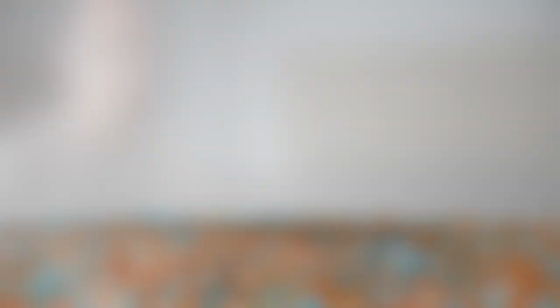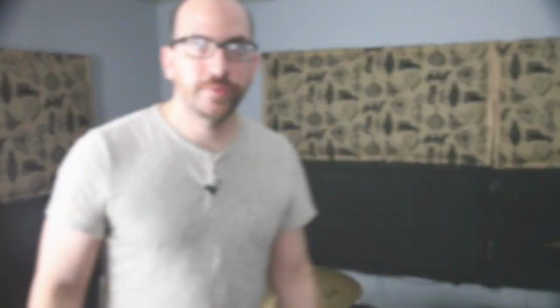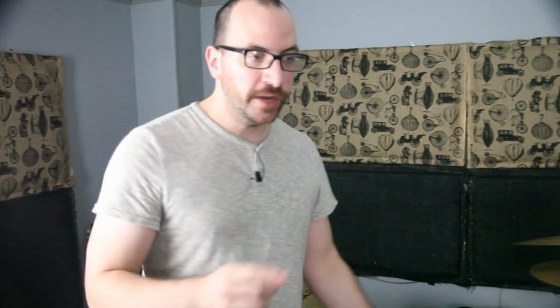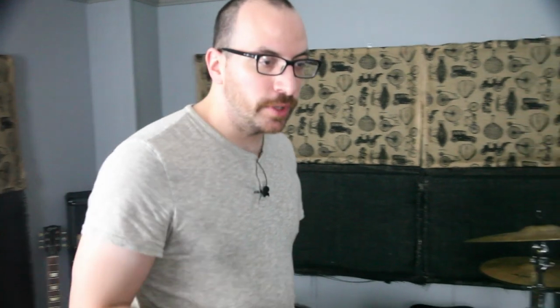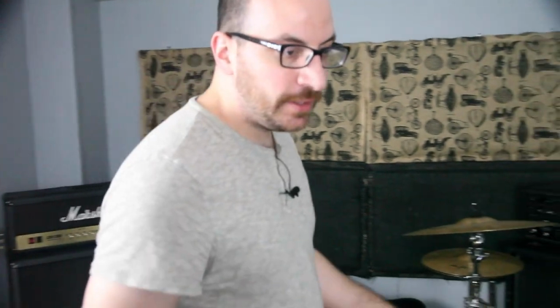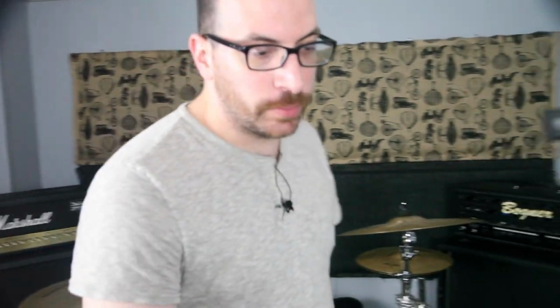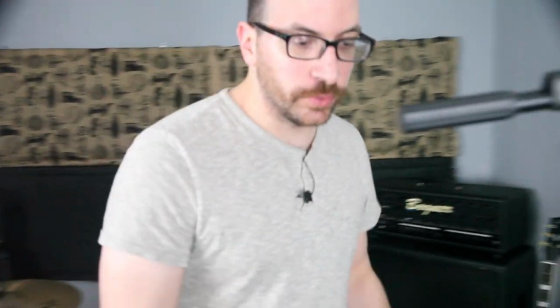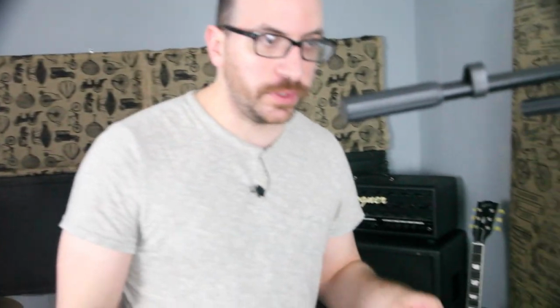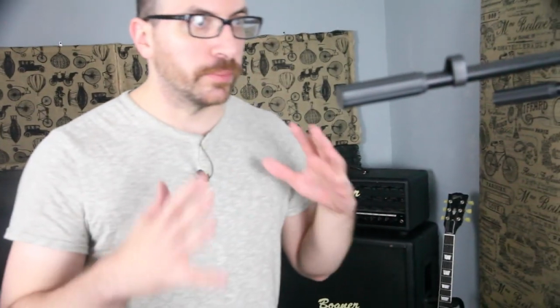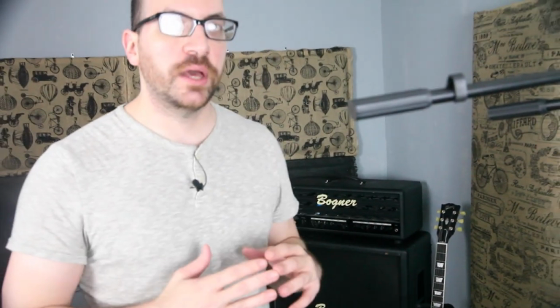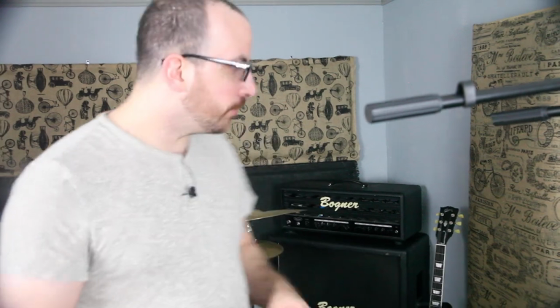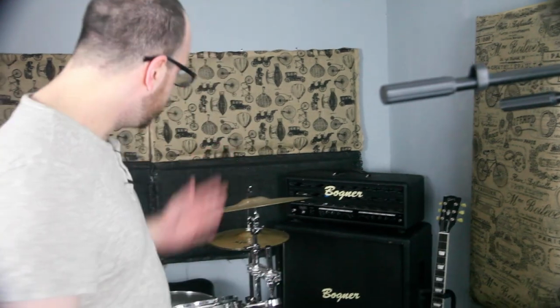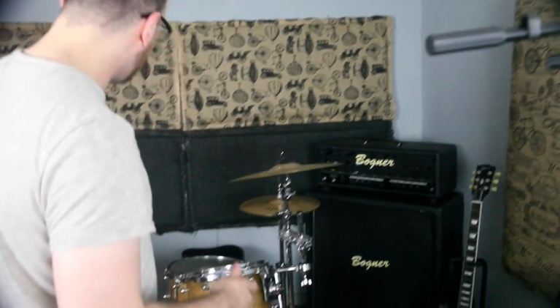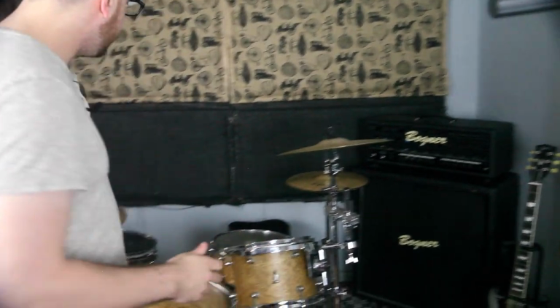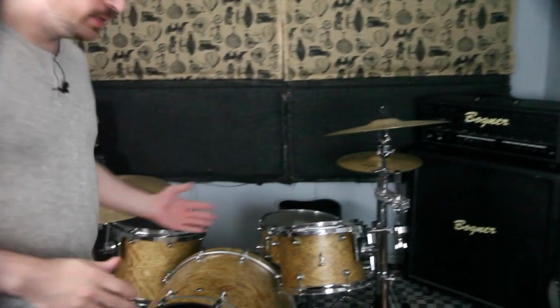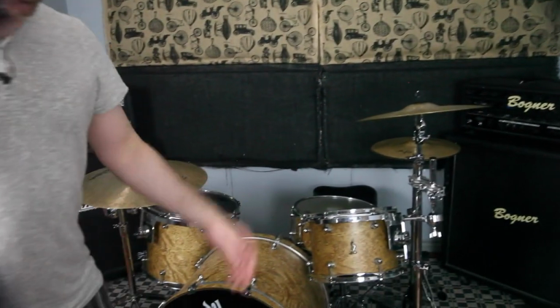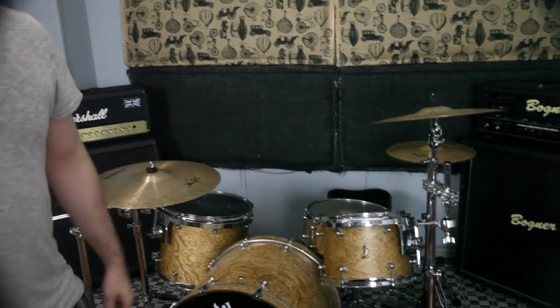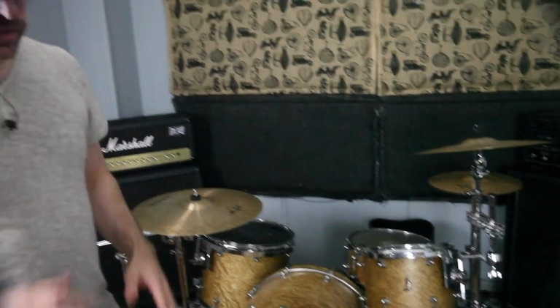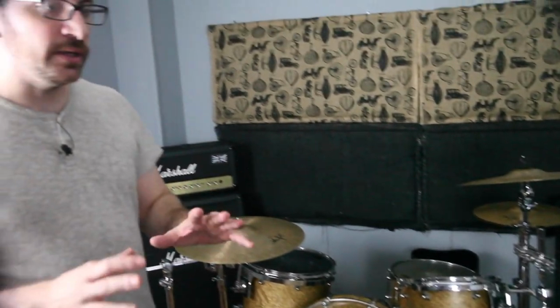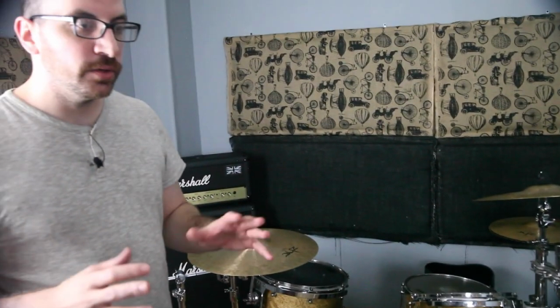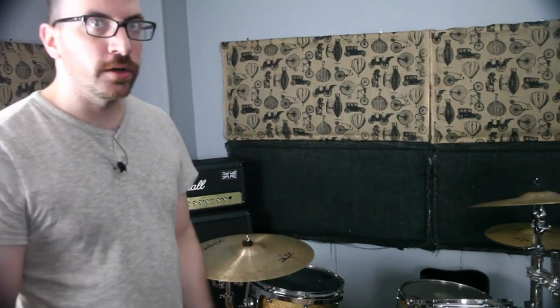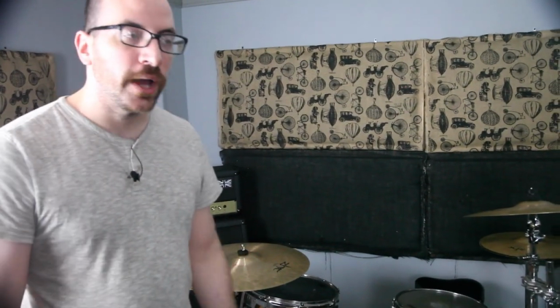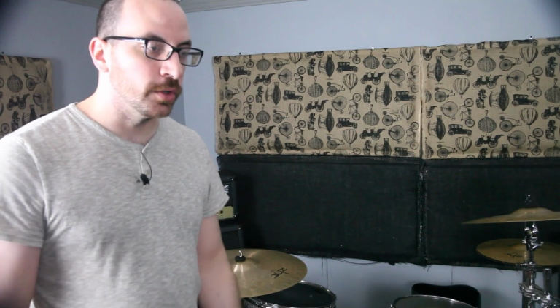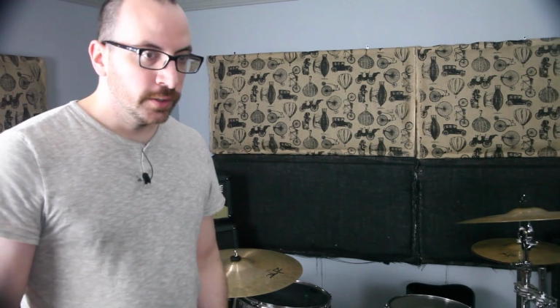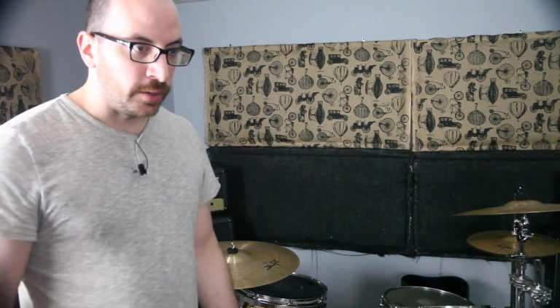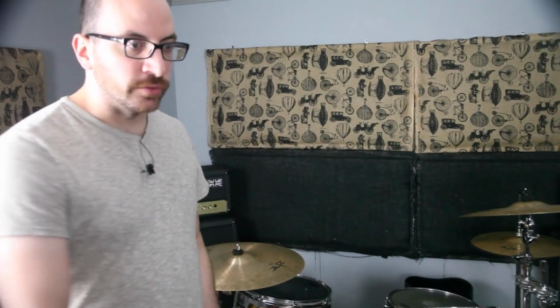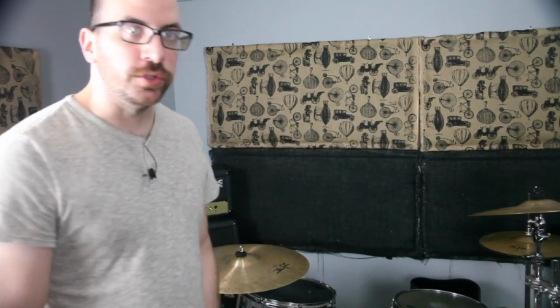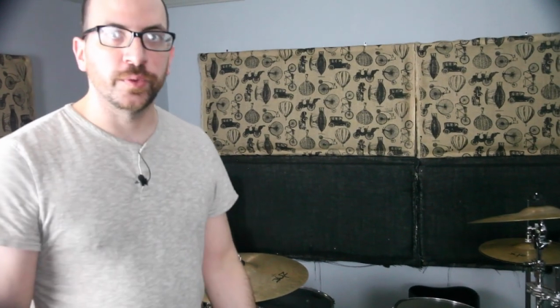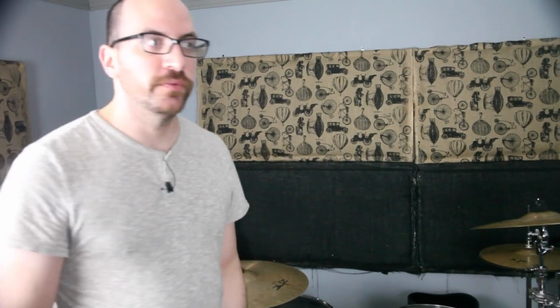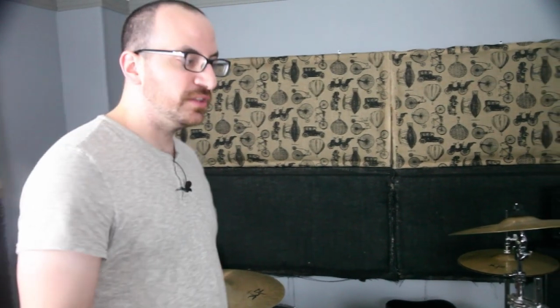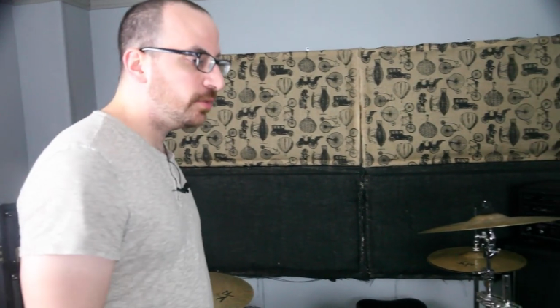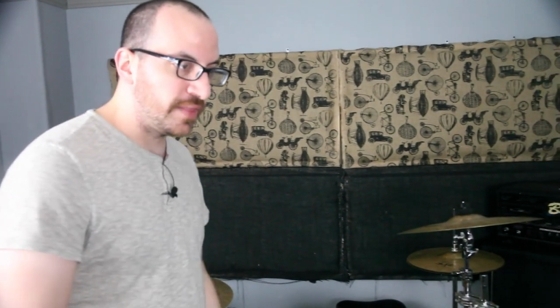Welcome to Behind the Board on miking a drum set. We're going to be using all the mics we have here to mic up this drum kit behind me. We're going to explain each mic, what they are, how they work, and what angles we should use with the microphone. So let's get started.